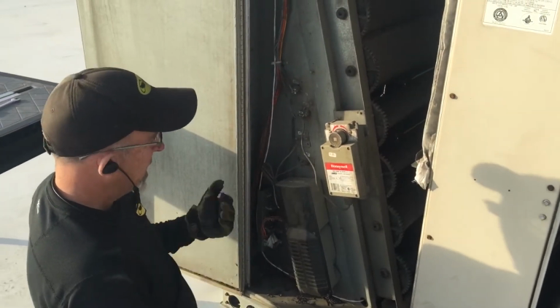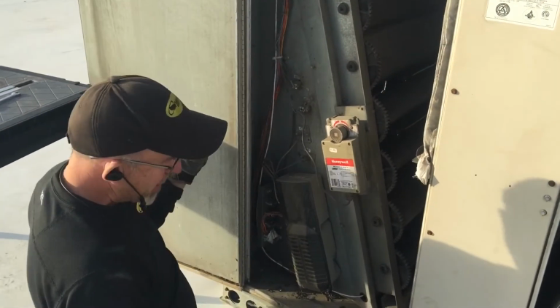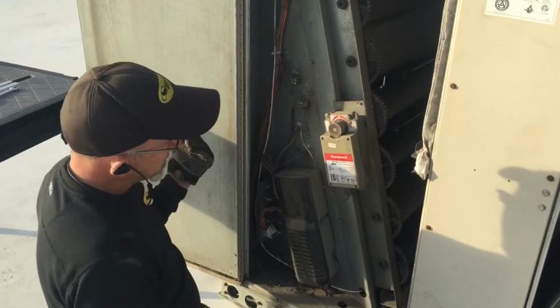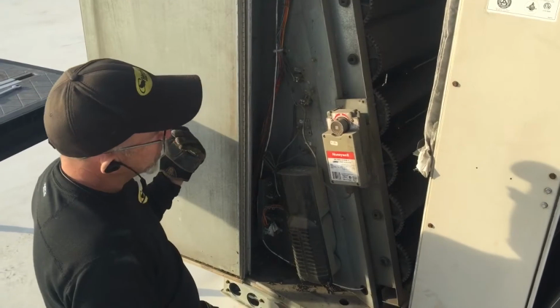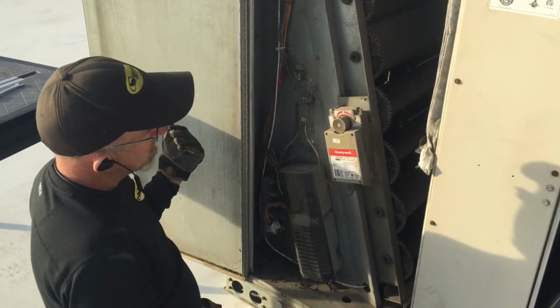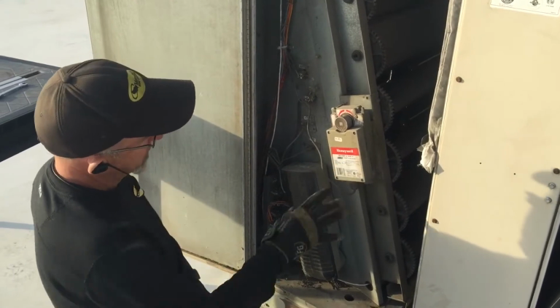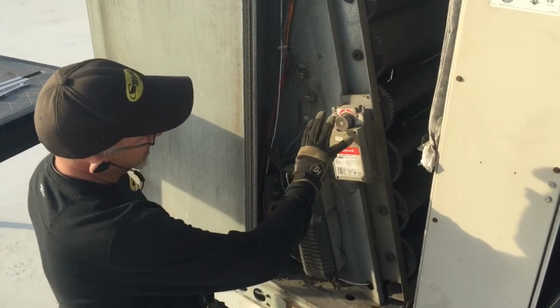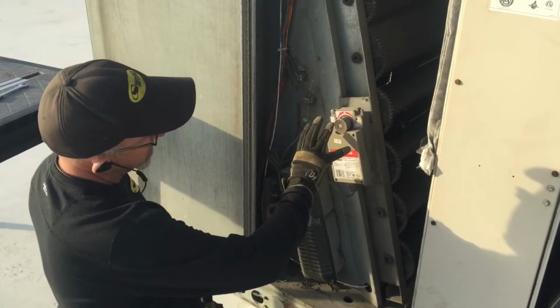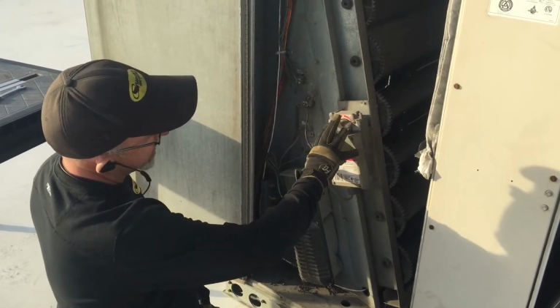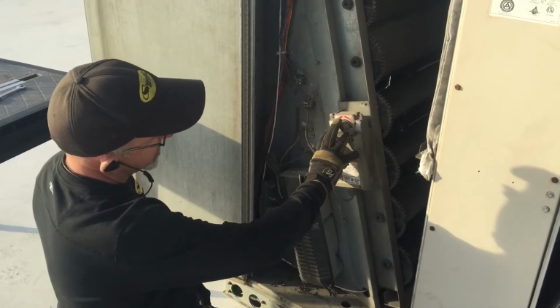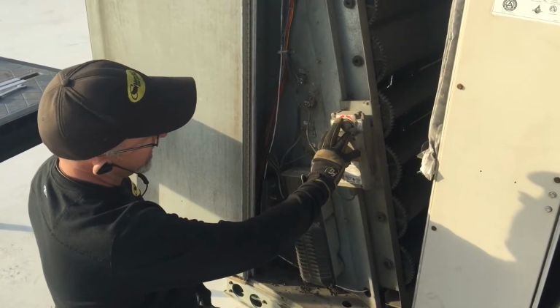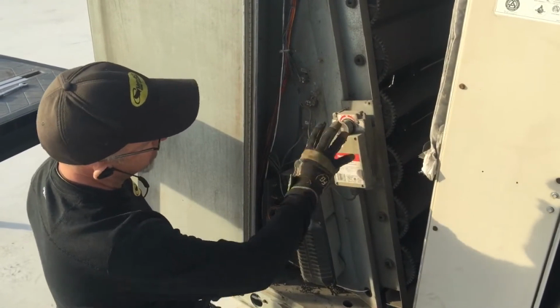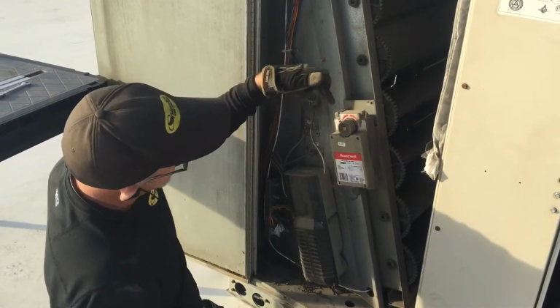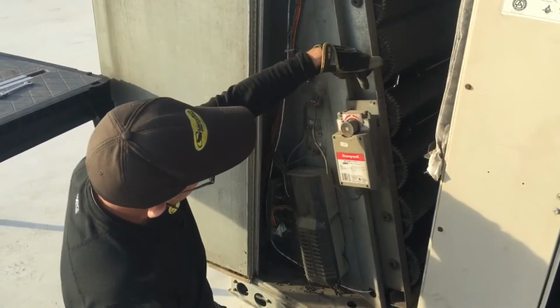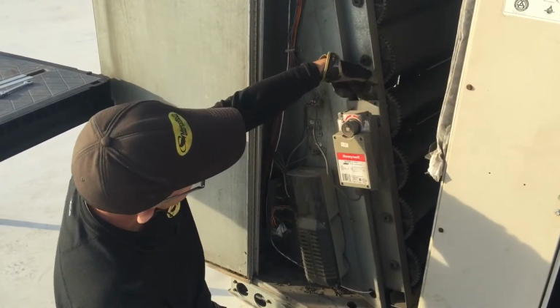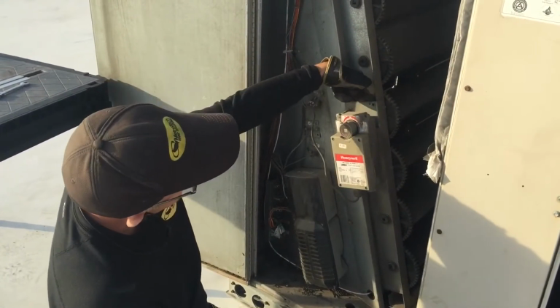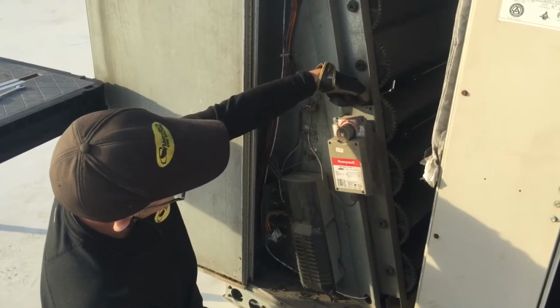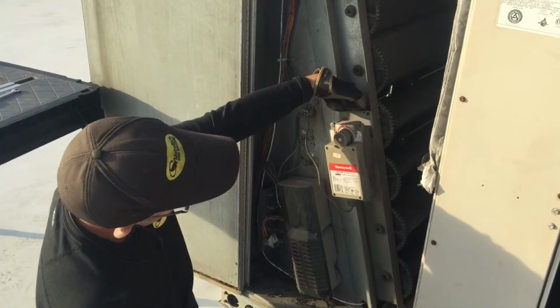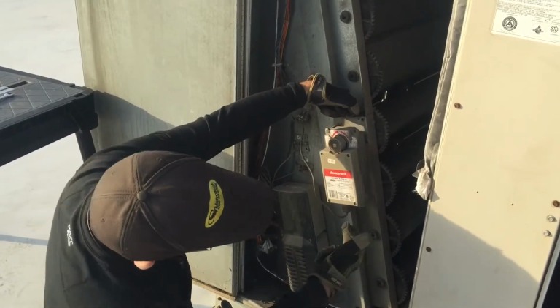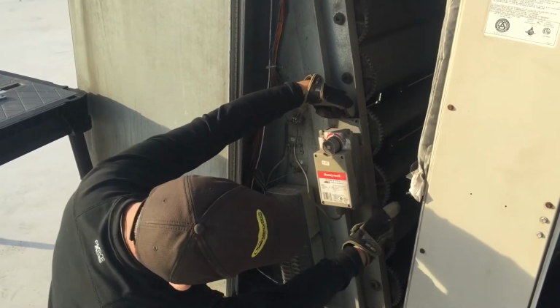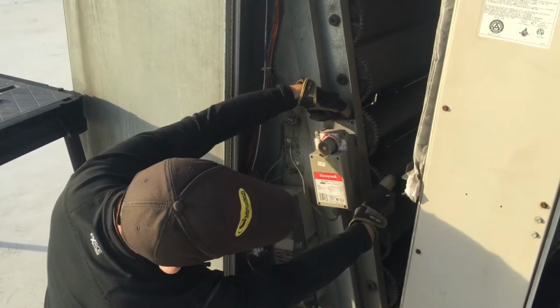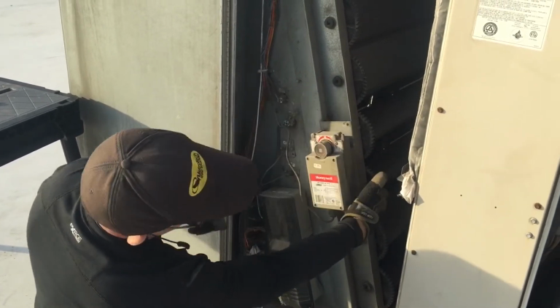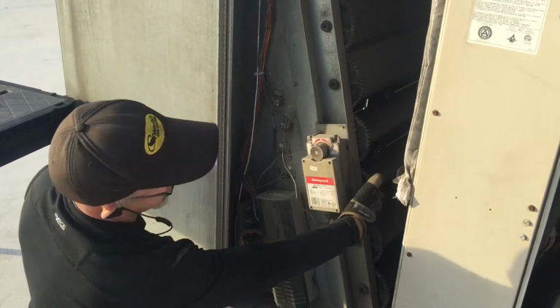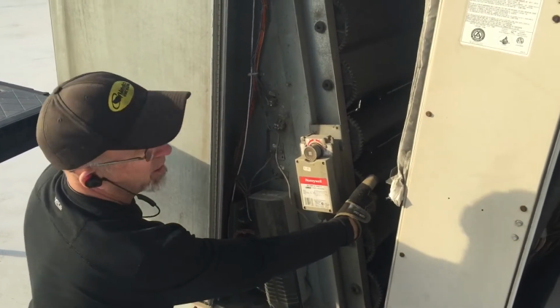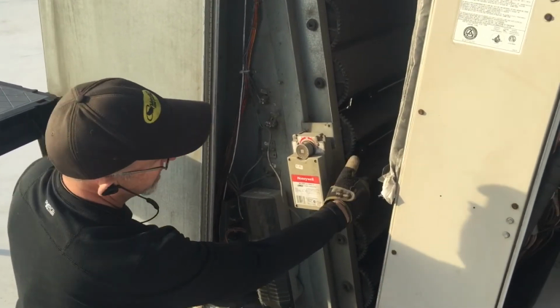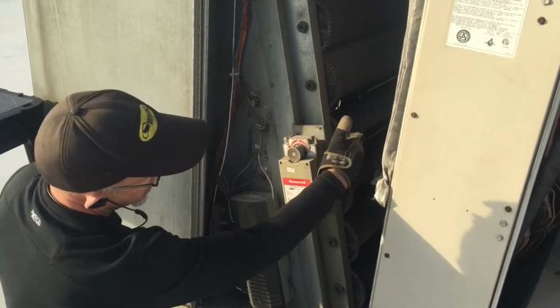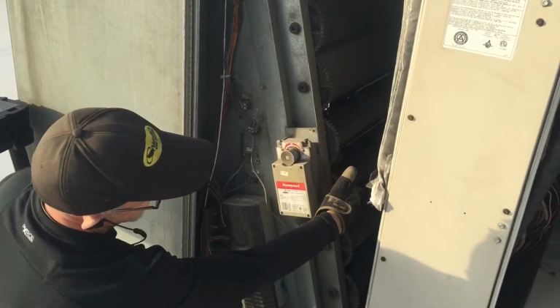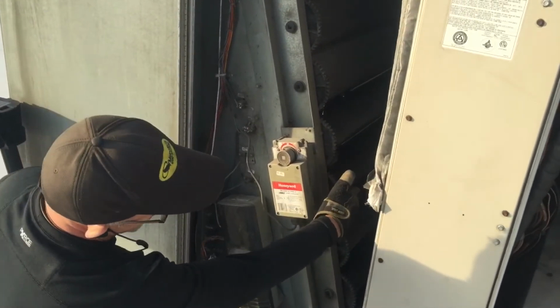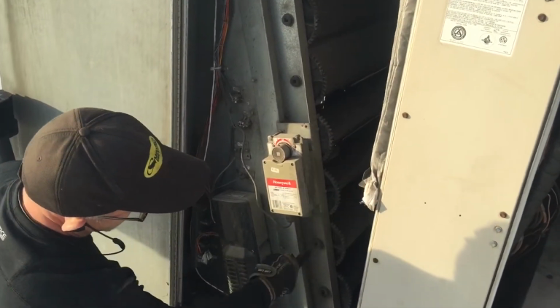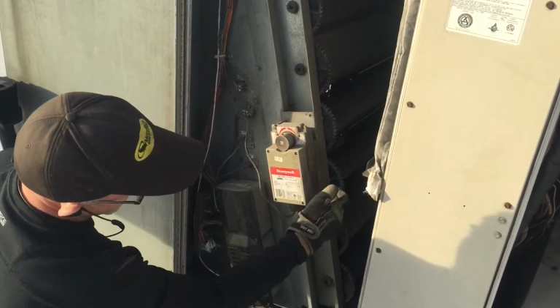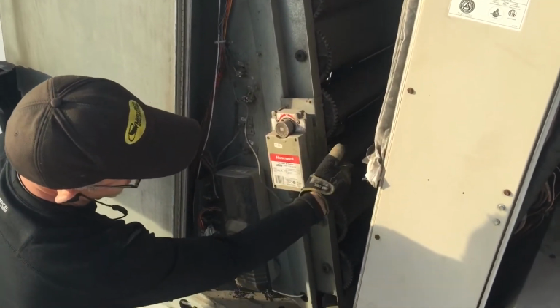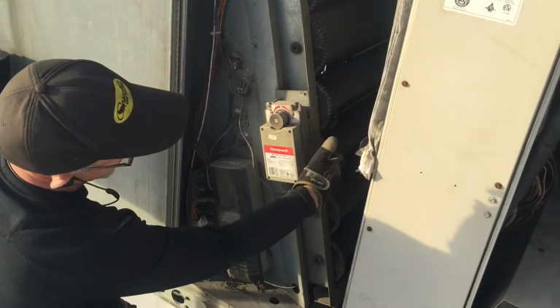I came up with a solution here, and it's to basically take this actuator — this gear on this unit is broke — and just move it down to this gear. I'm just going to move it down one gear because this gear is good.